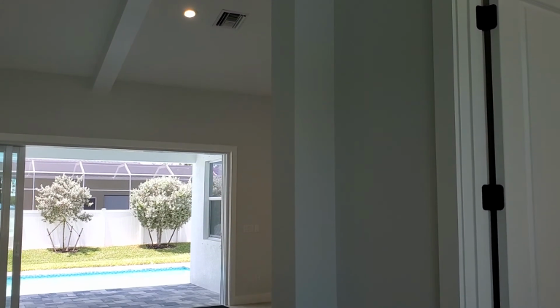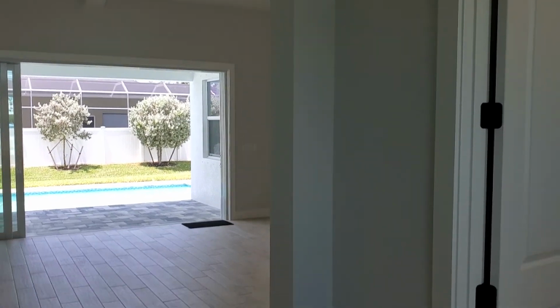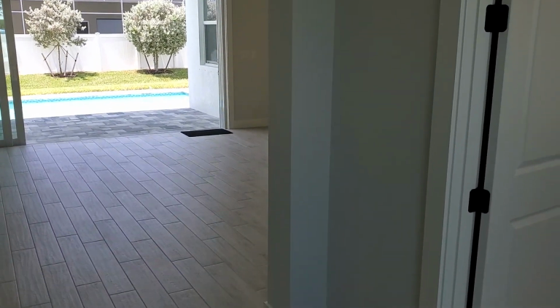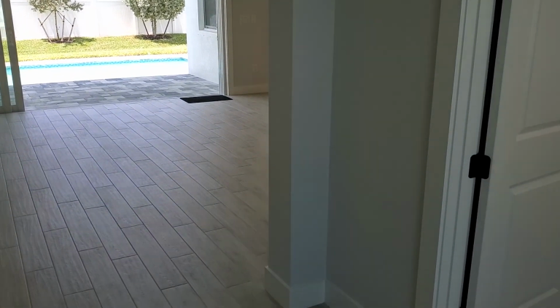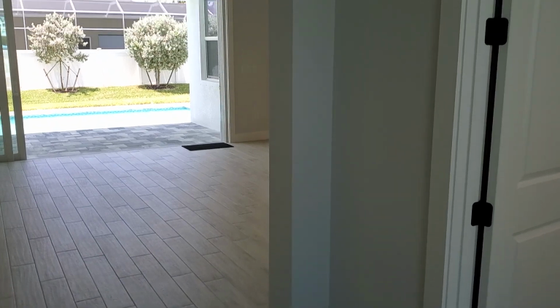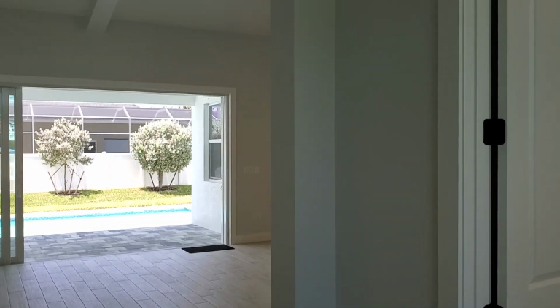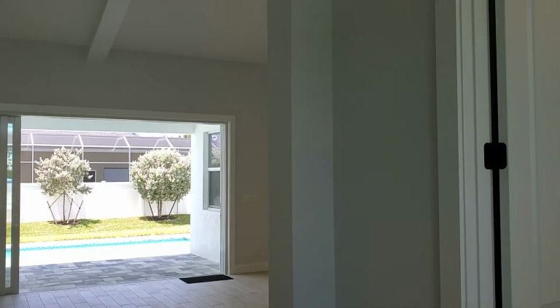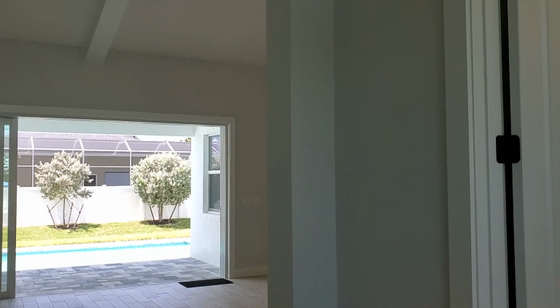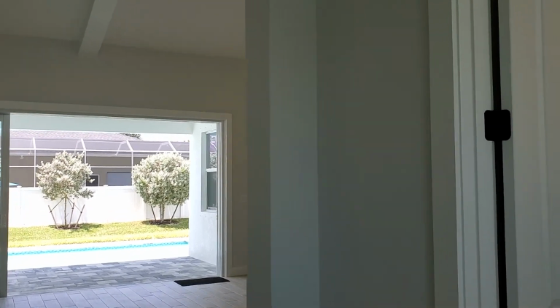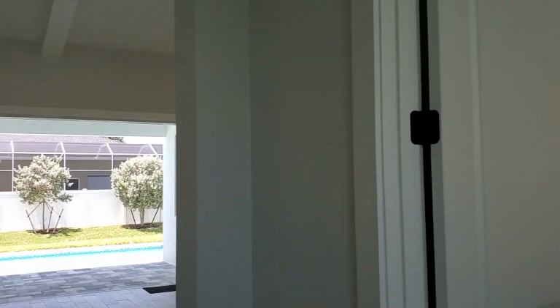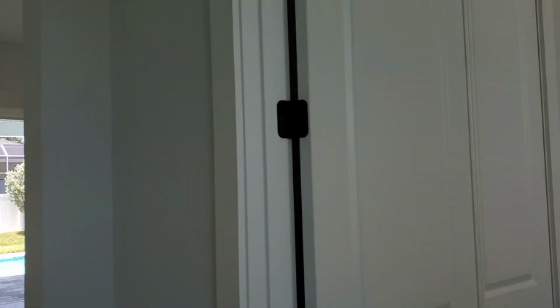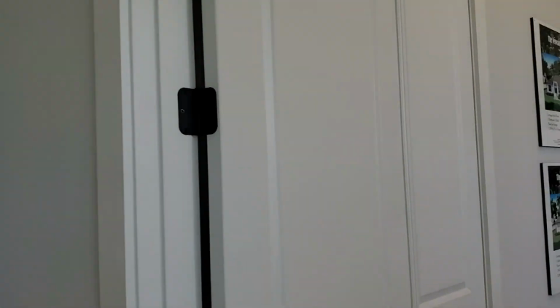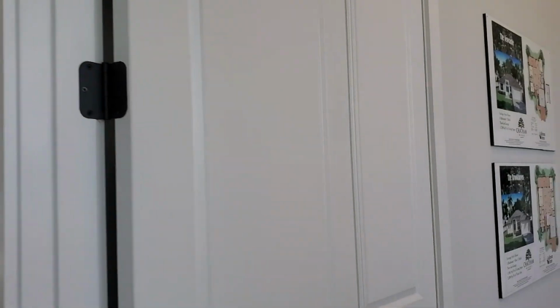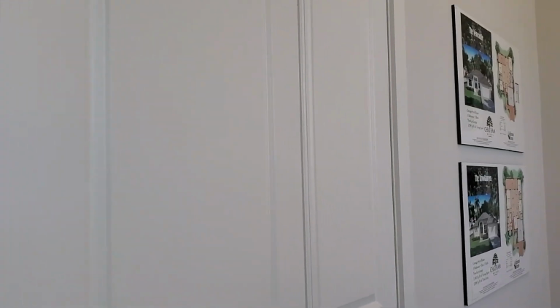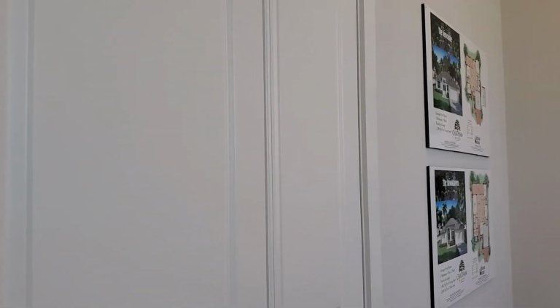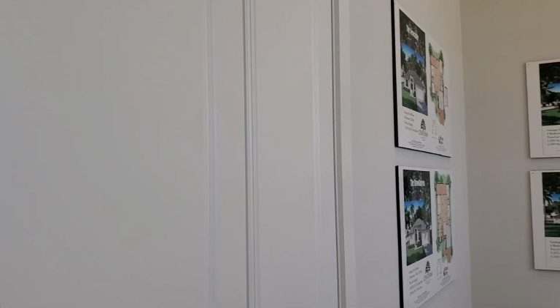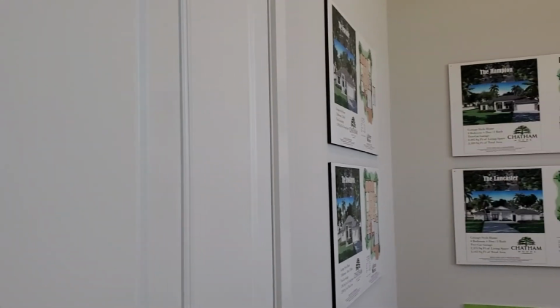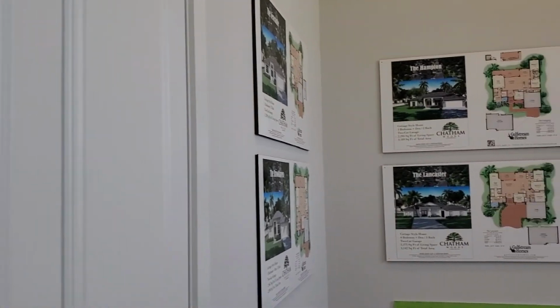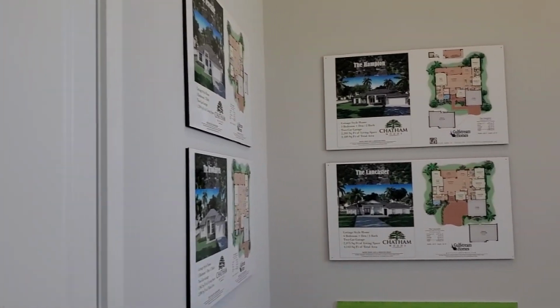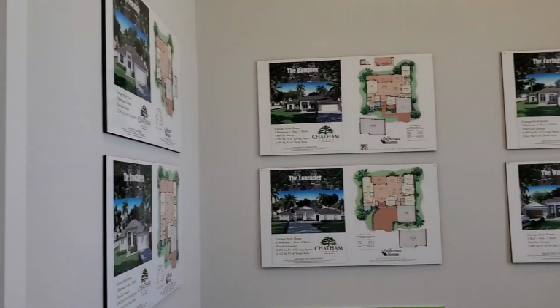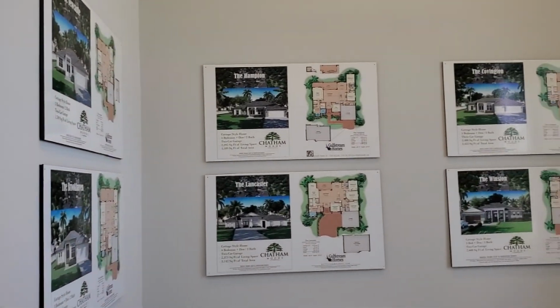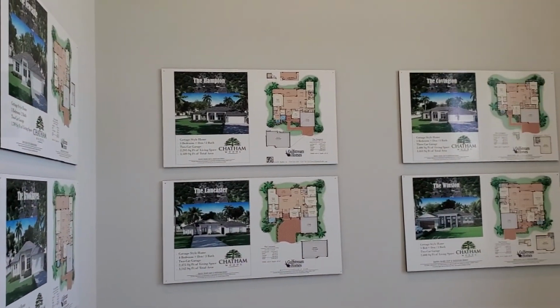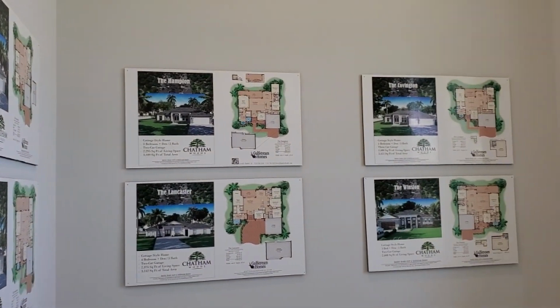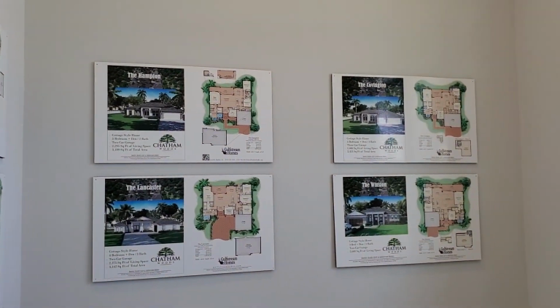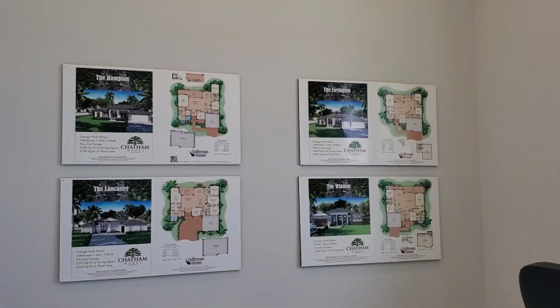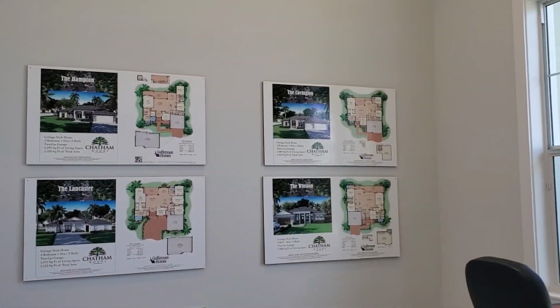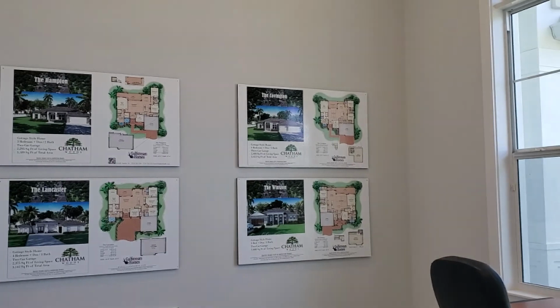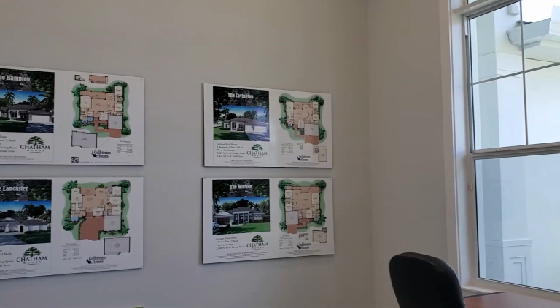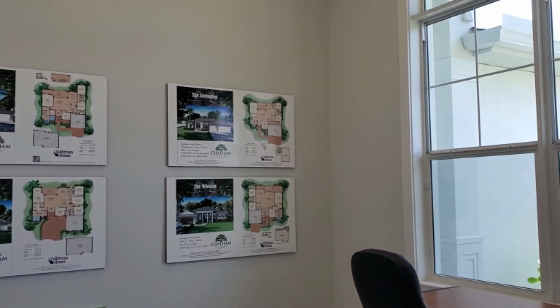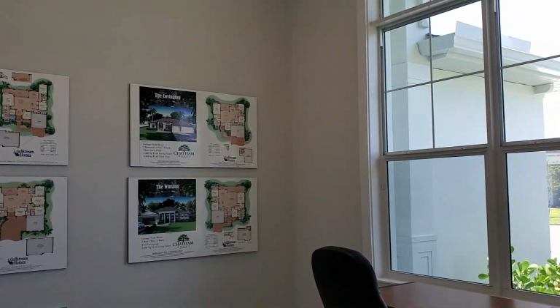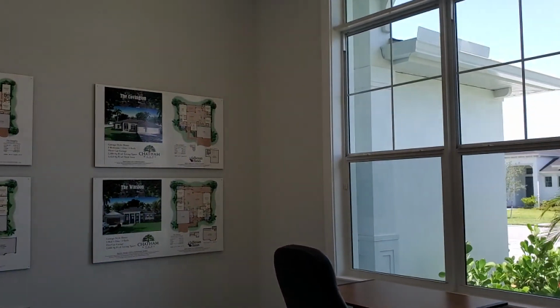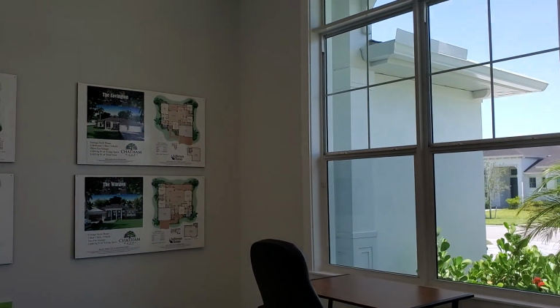Then we'll take a look at the den. Here's the den — it does have a closet, so we could consider this a bedroom, but we do call it a den.